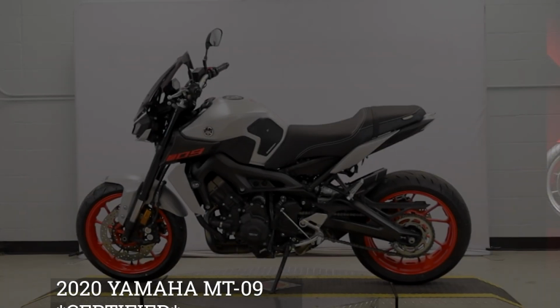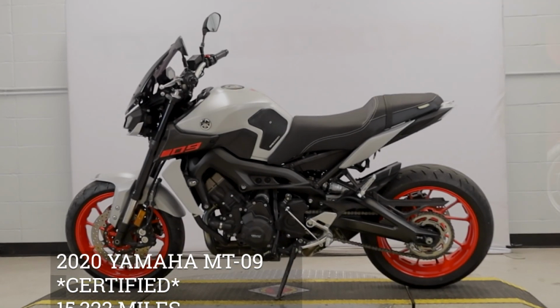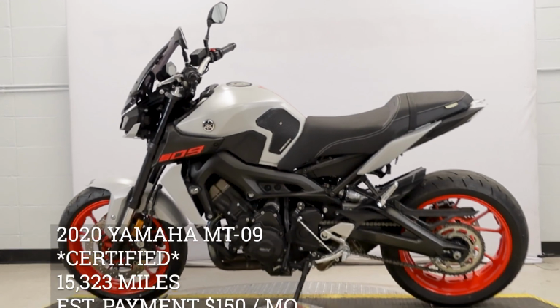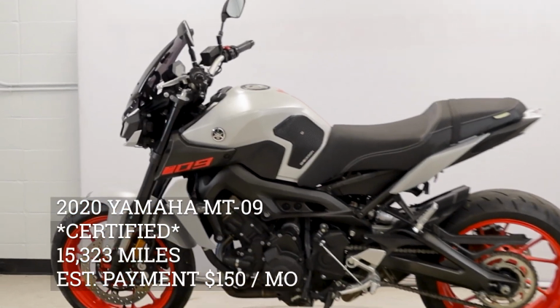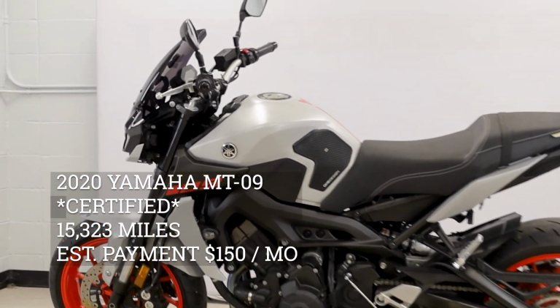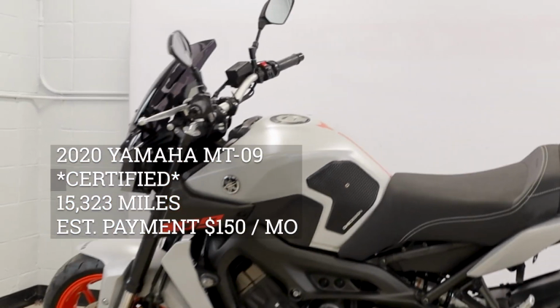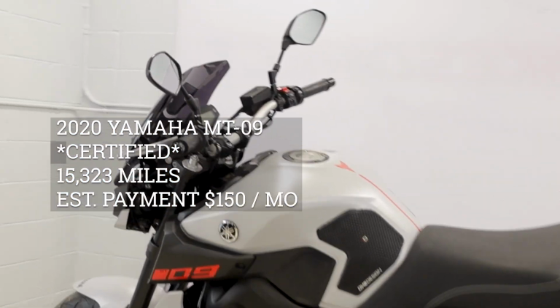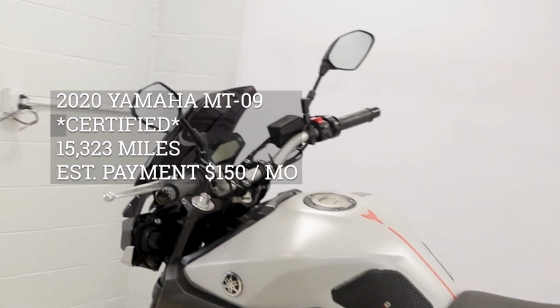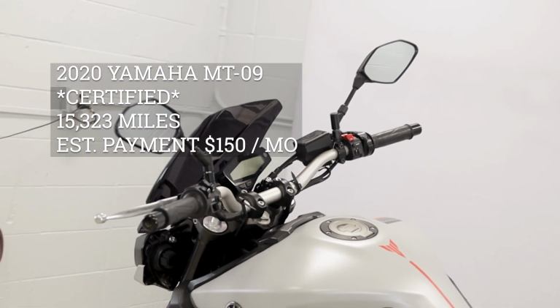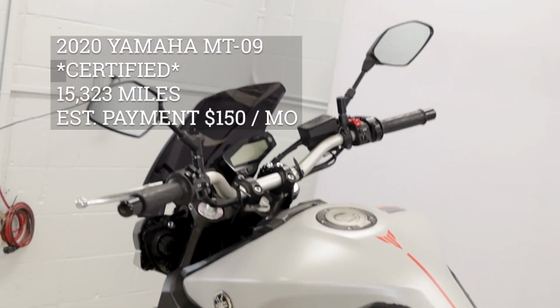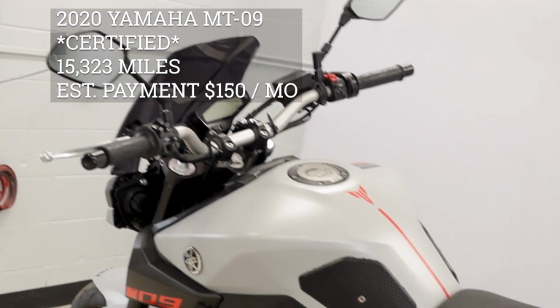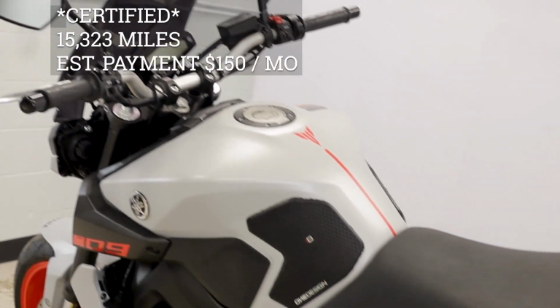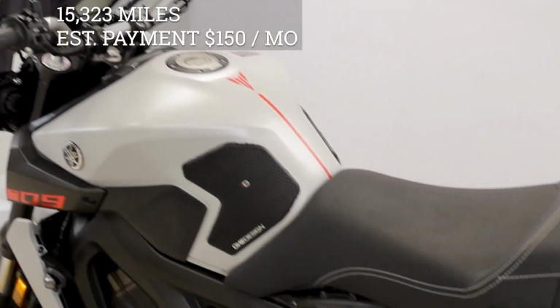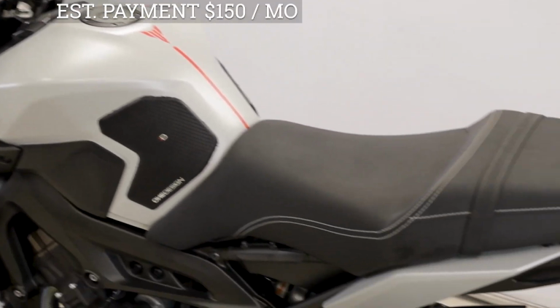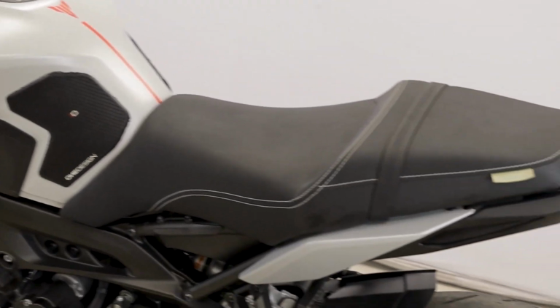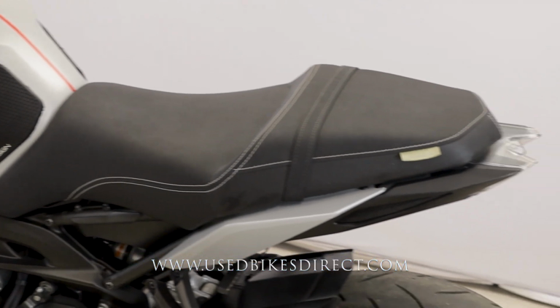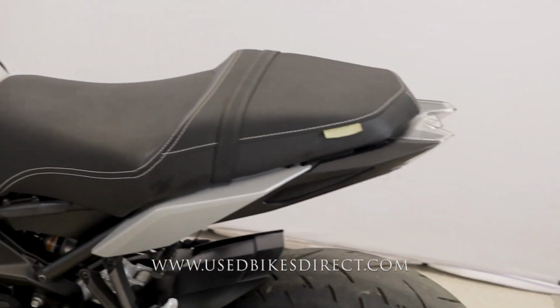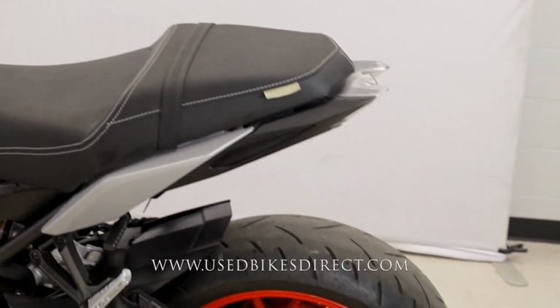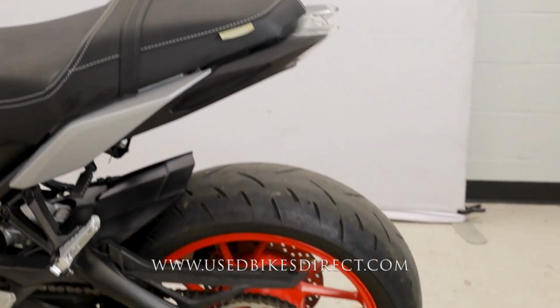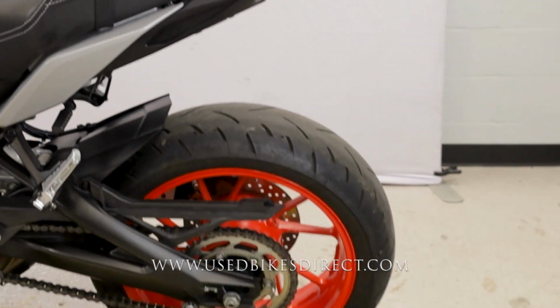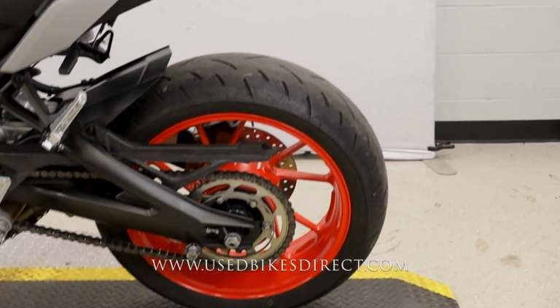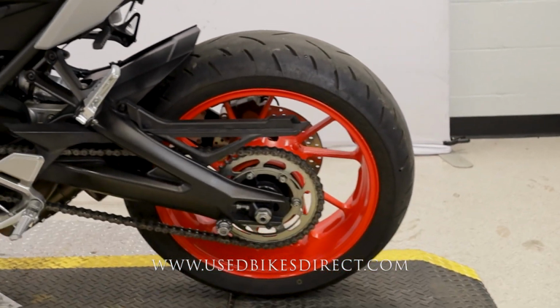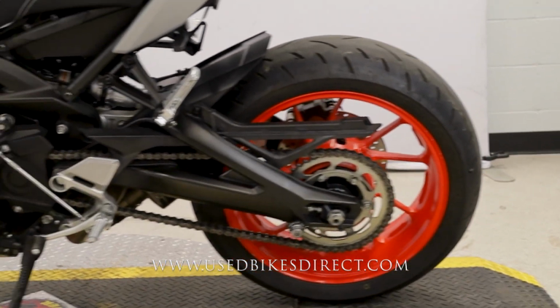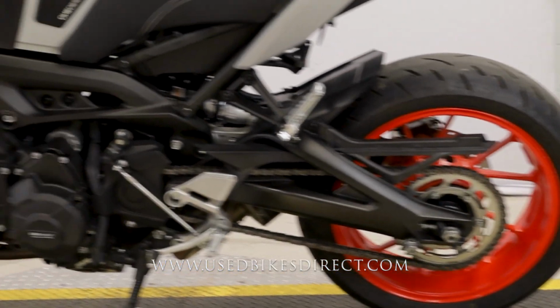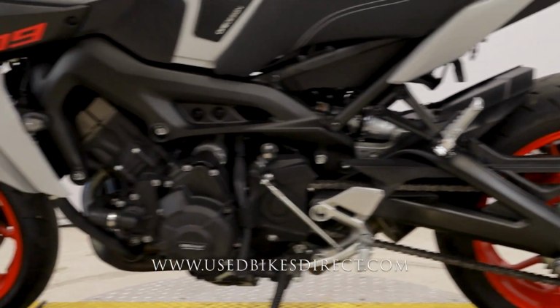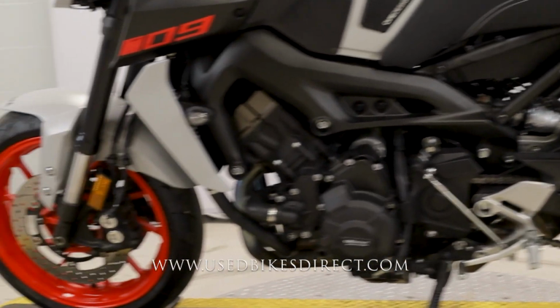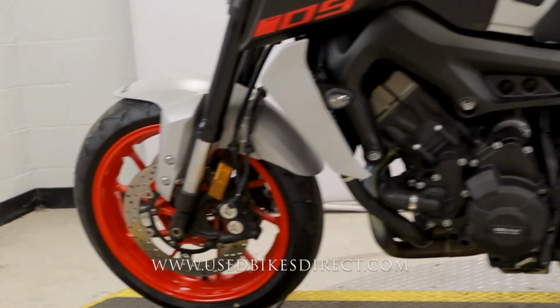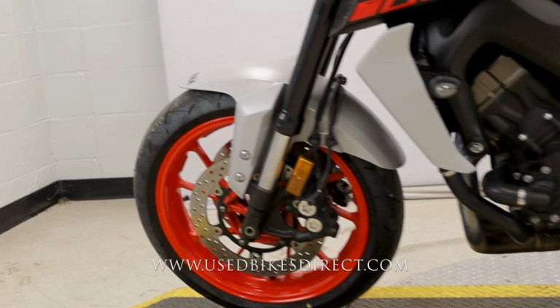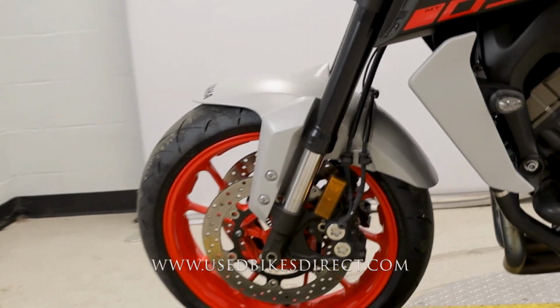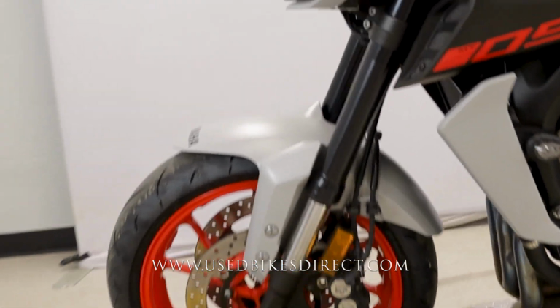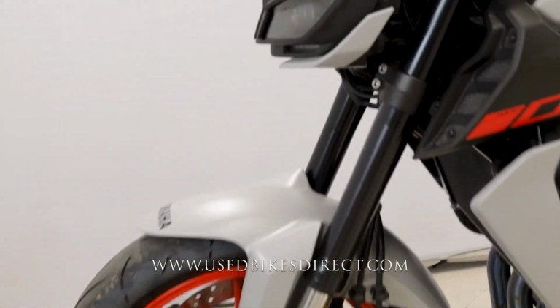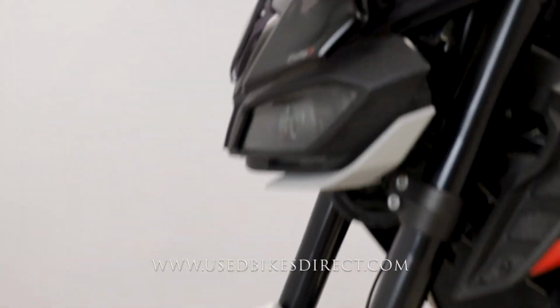Hey again everyone, Nick here at Used Bikes Direct, checking out this 2020 MT-09. Hop on the website, usedbikesdirect.com, to see those detailed photos and specs. Give us a call with any questions at 866-576-2453.